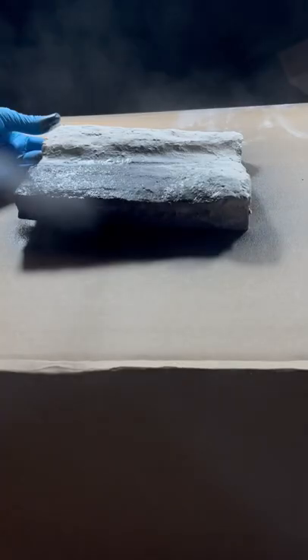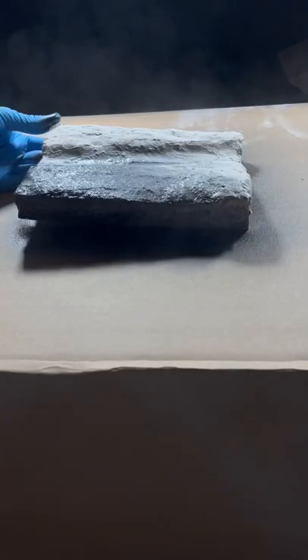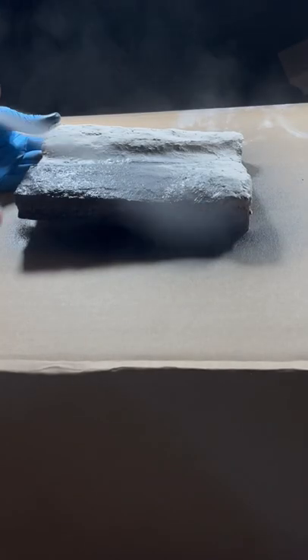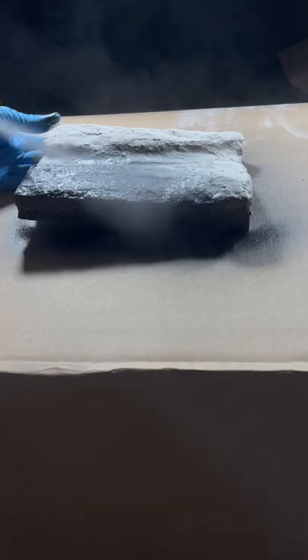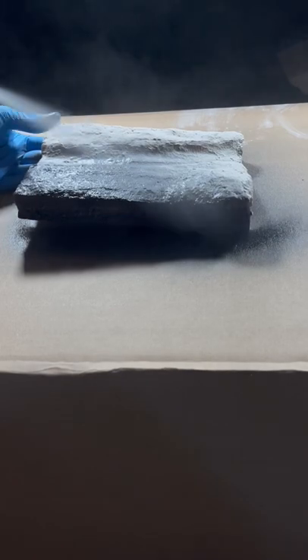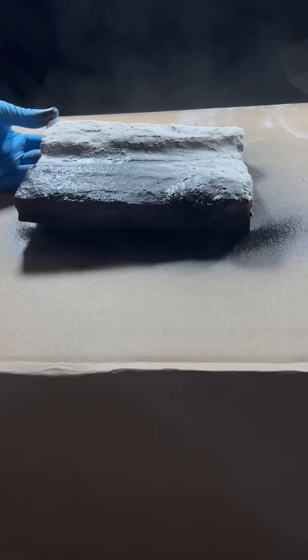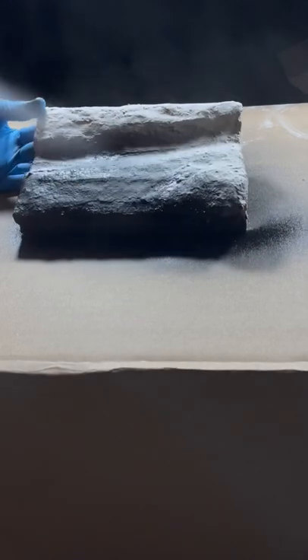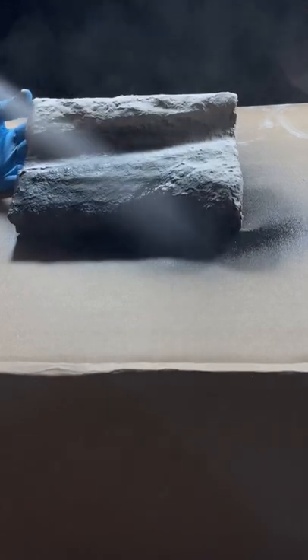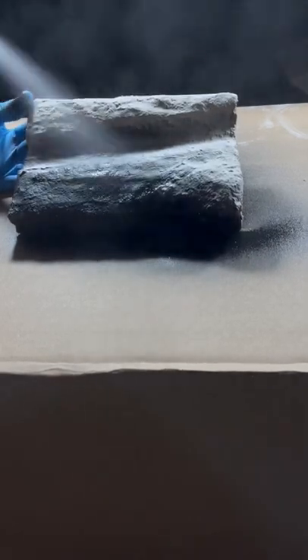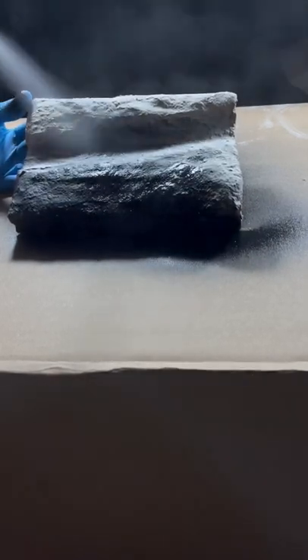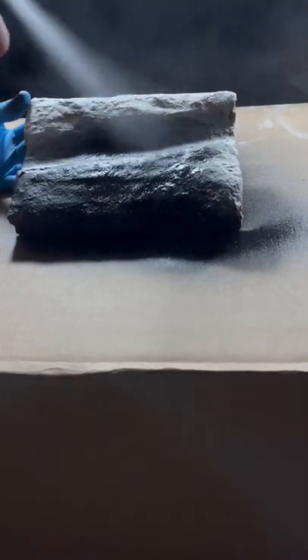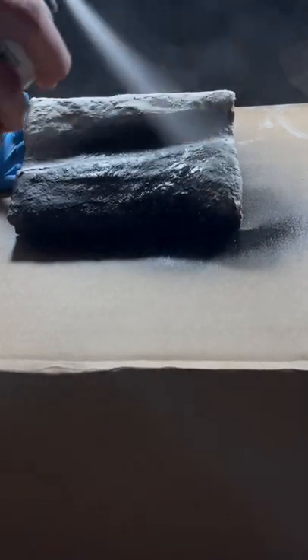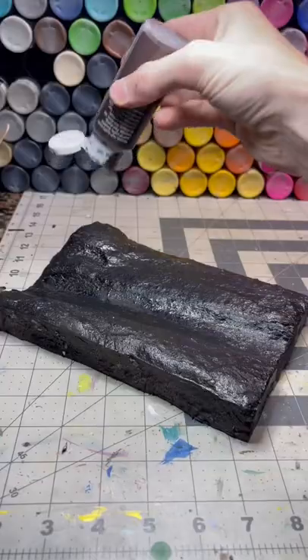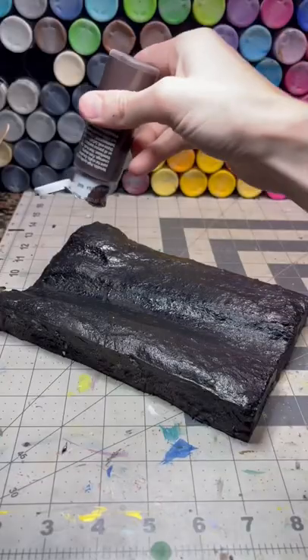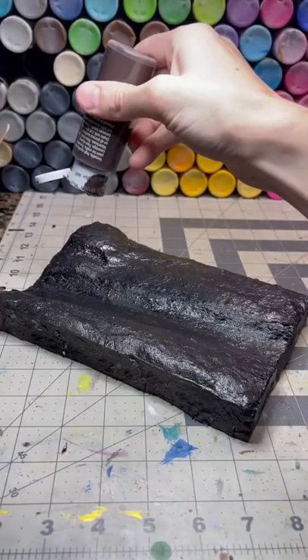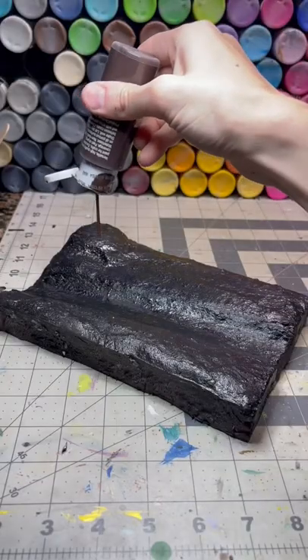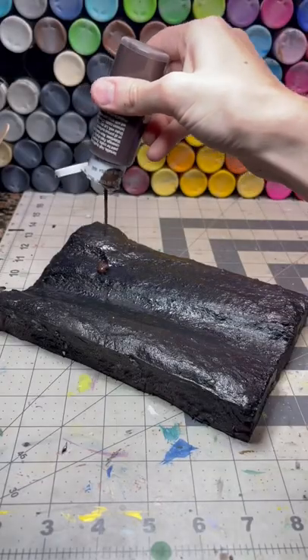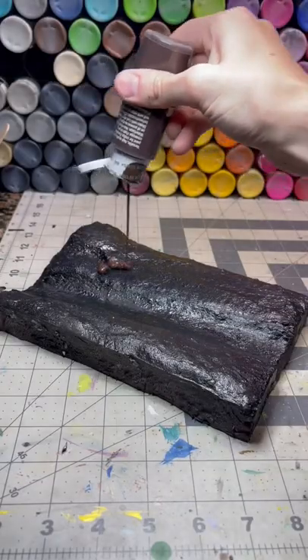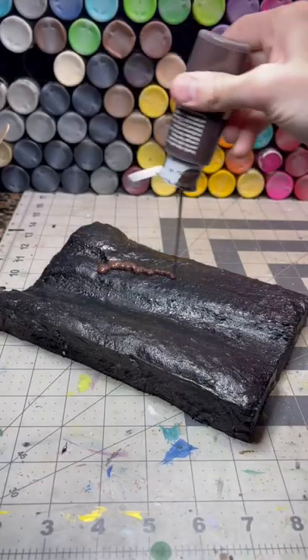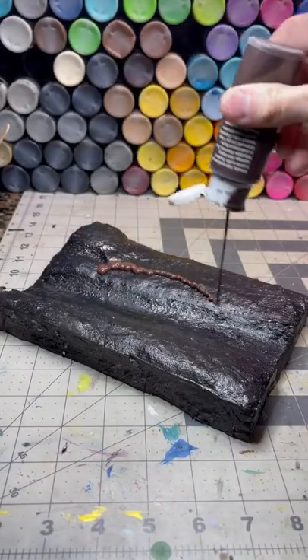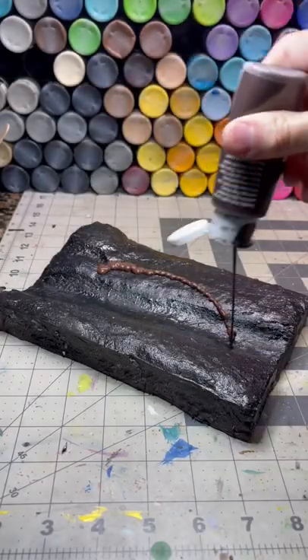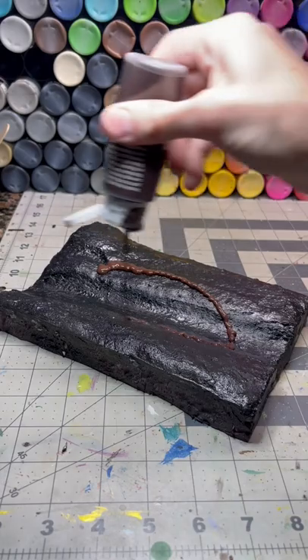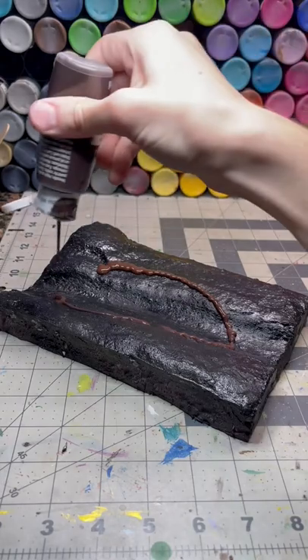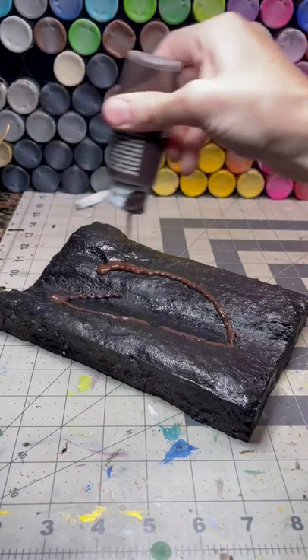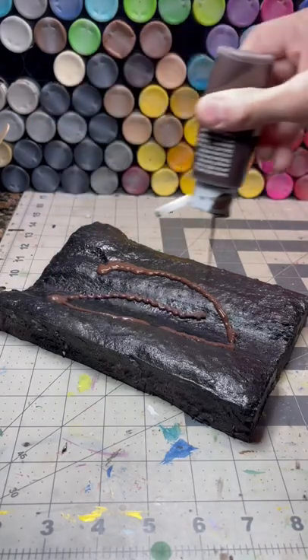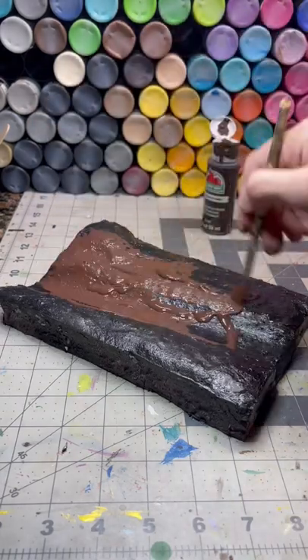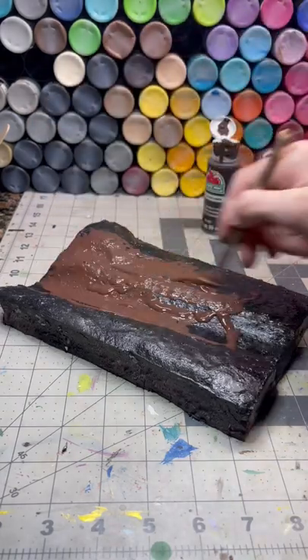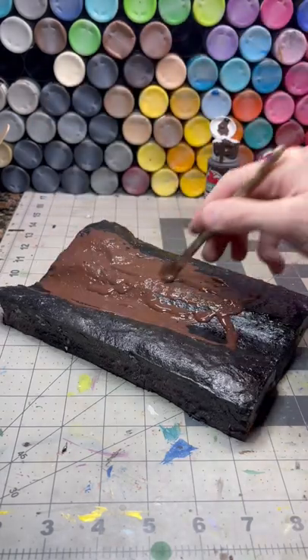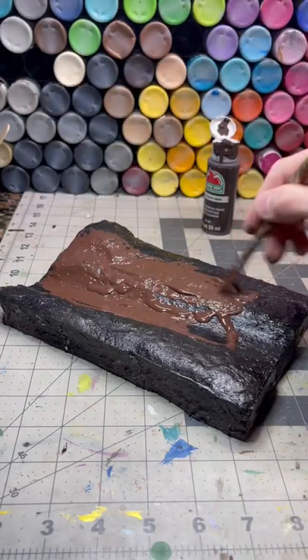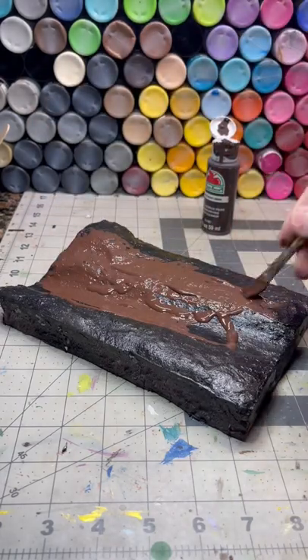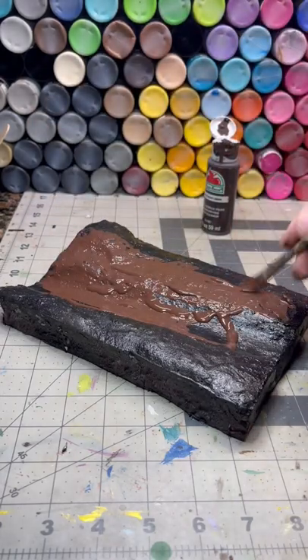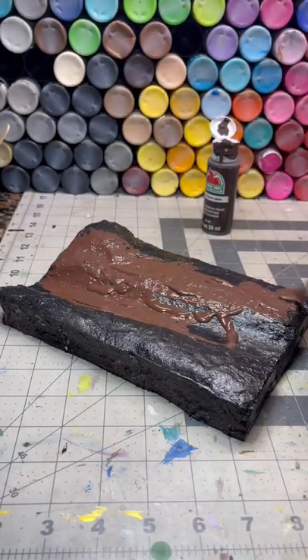Let it dry and spray it with a black primer. I slop on a base coat of brown paint just in case anything shows through the green flock.